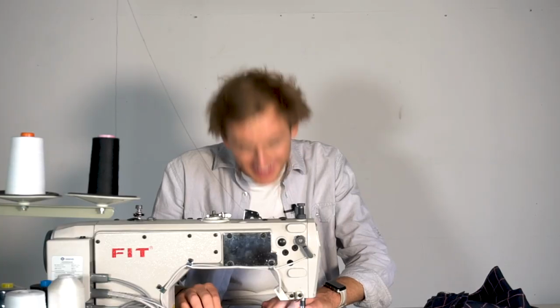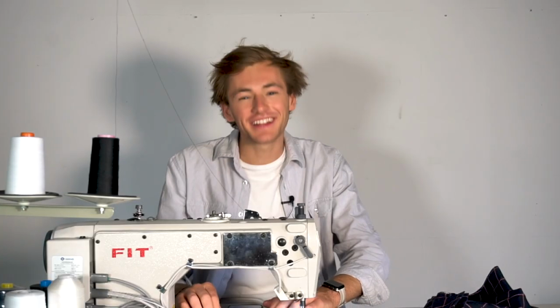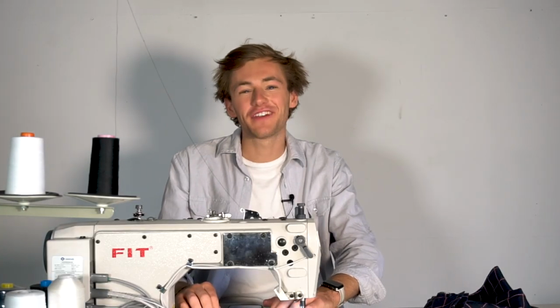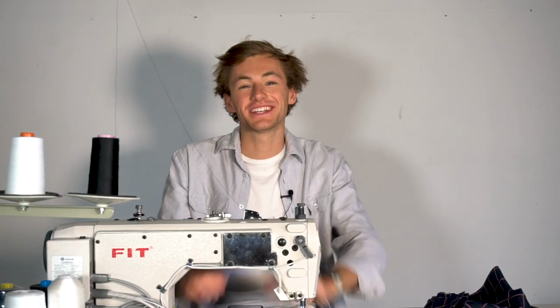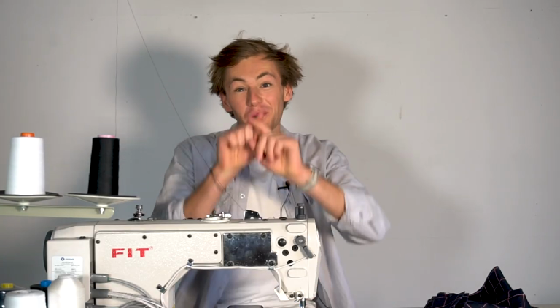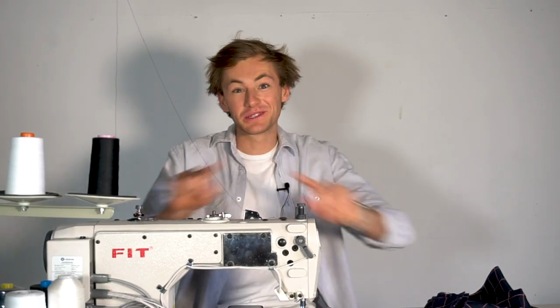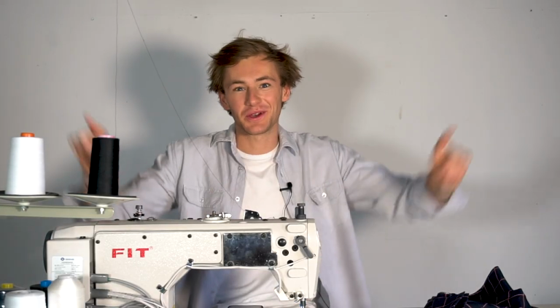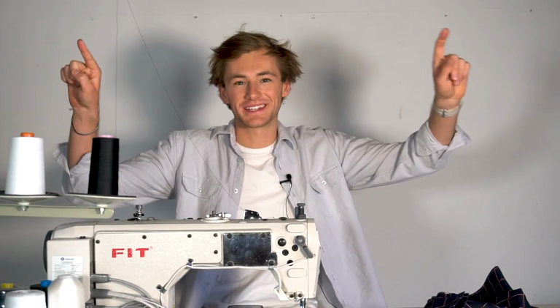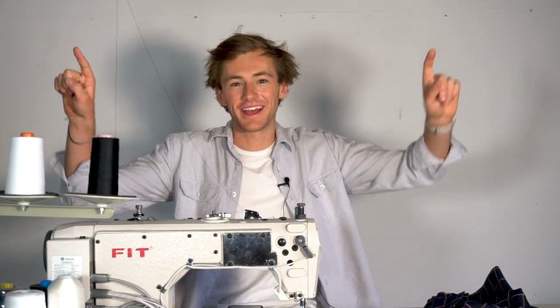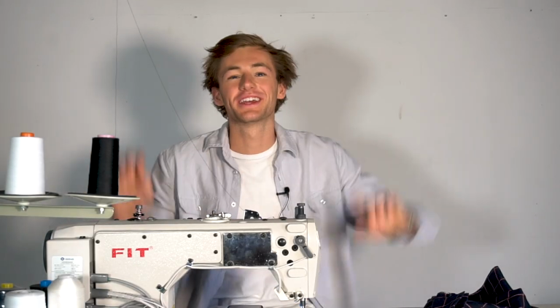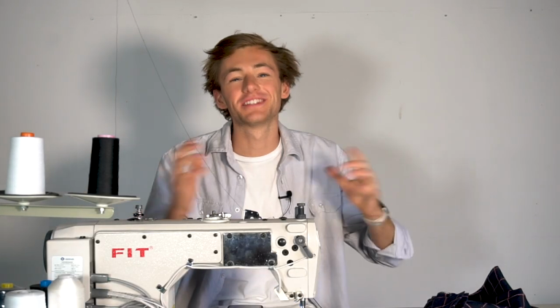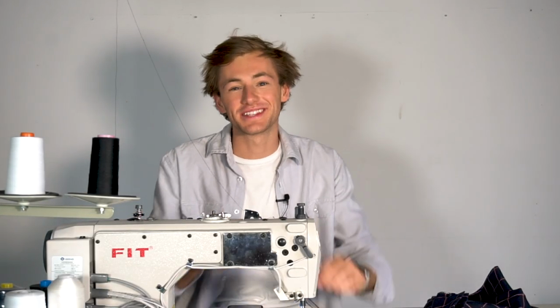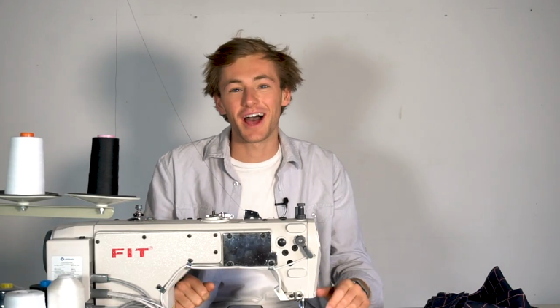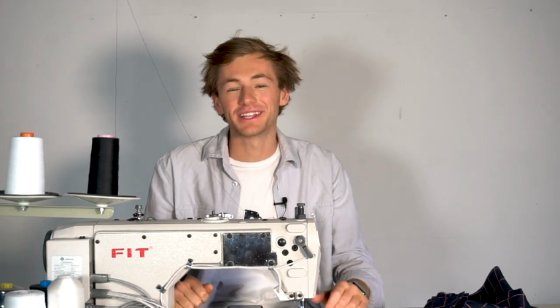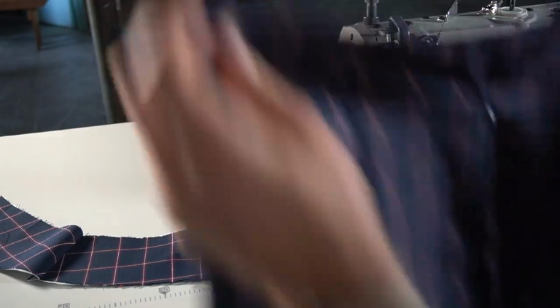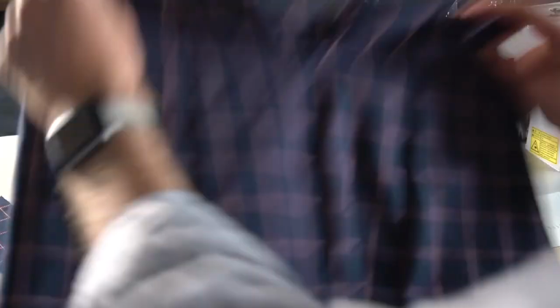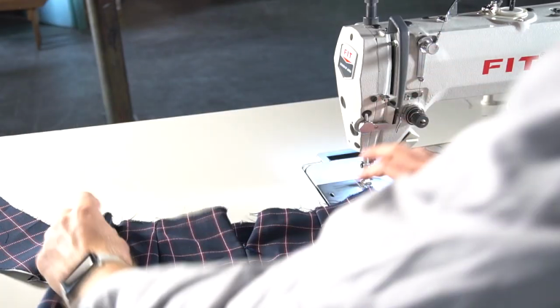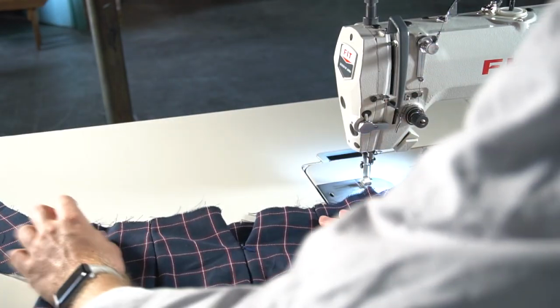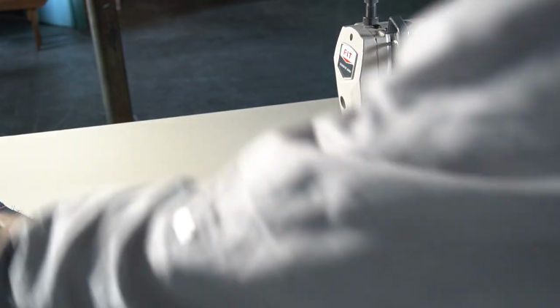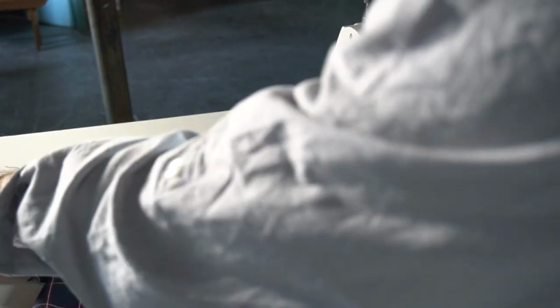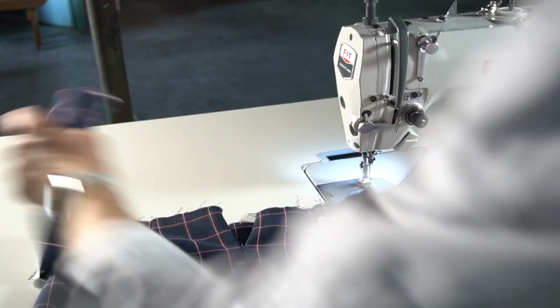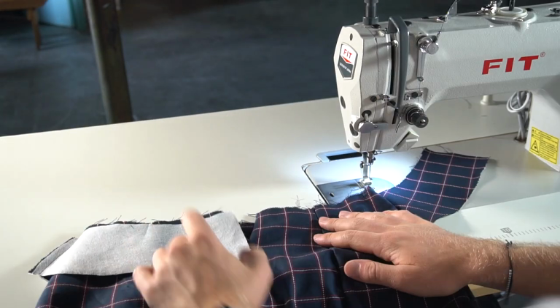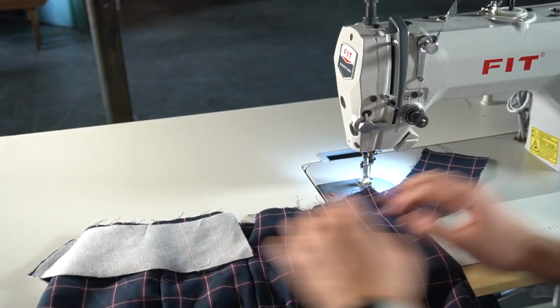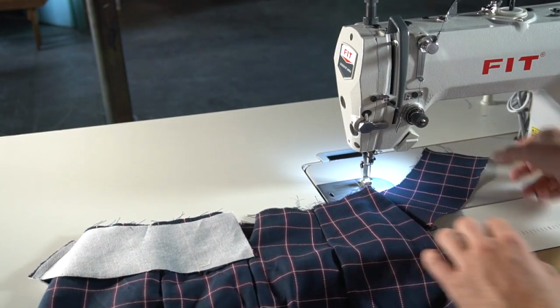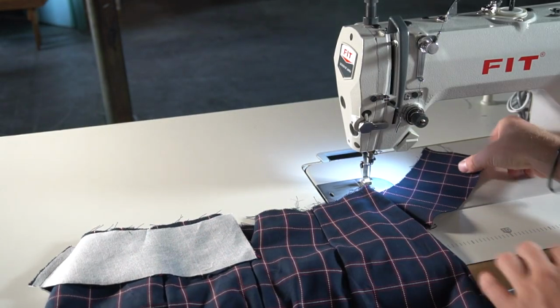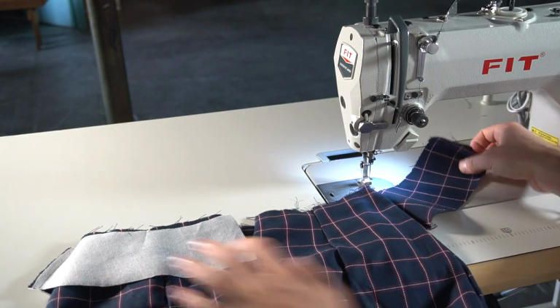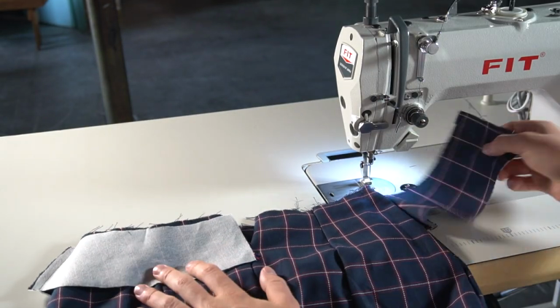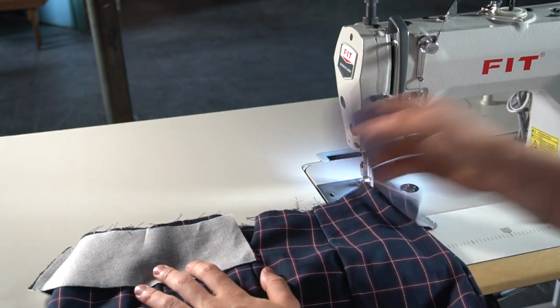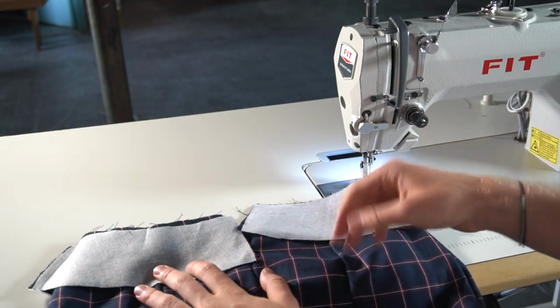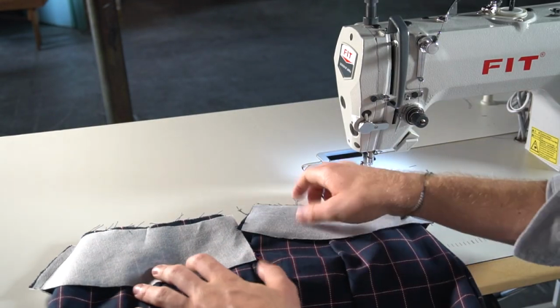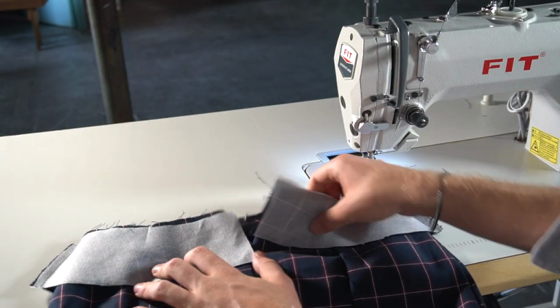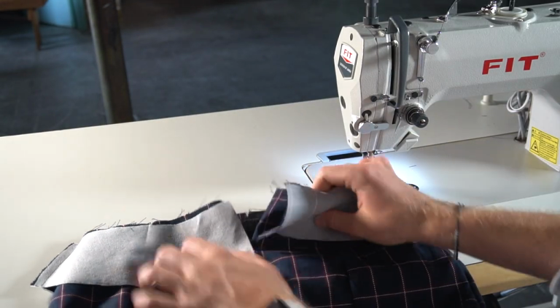Now that your facing is all sewn together, we're going to sew it to the garment. Before we do this, we want to do a stay stitch with right sides together onto the back of the zip.